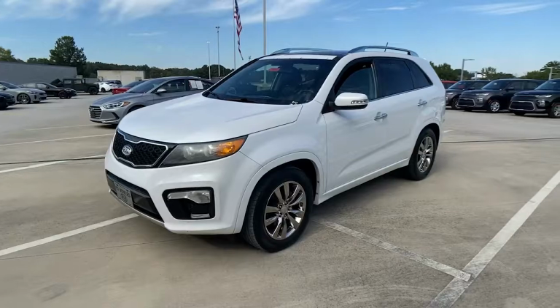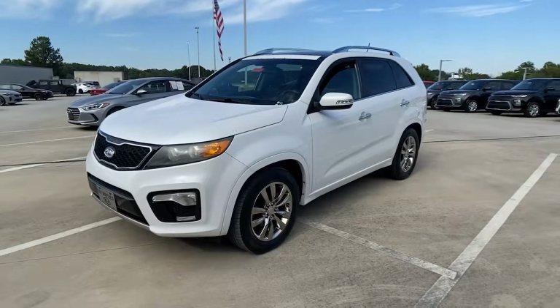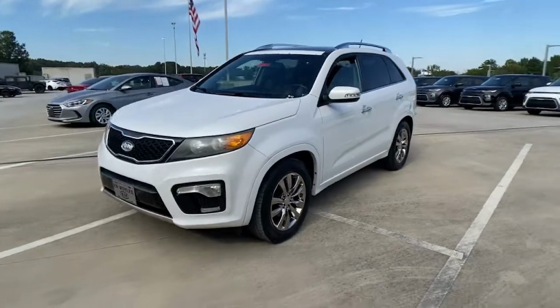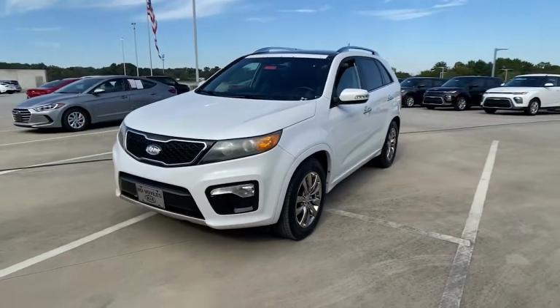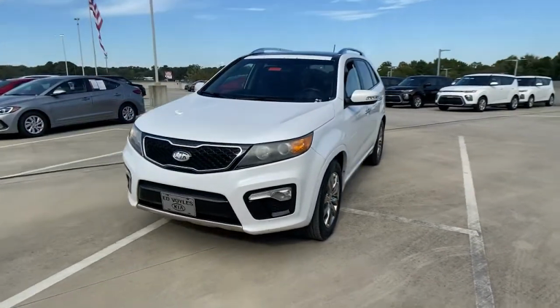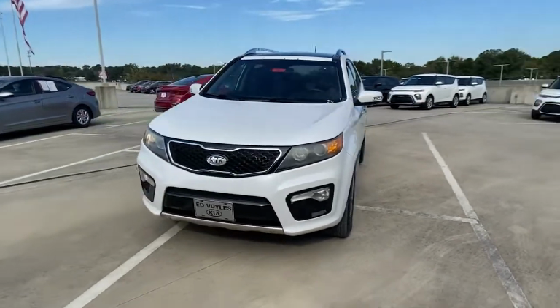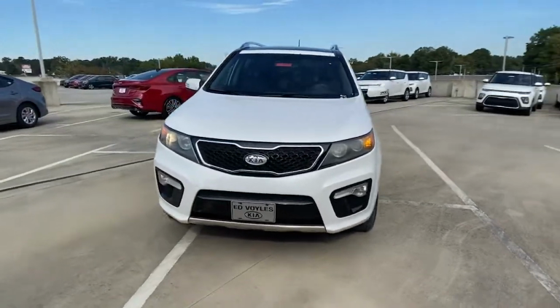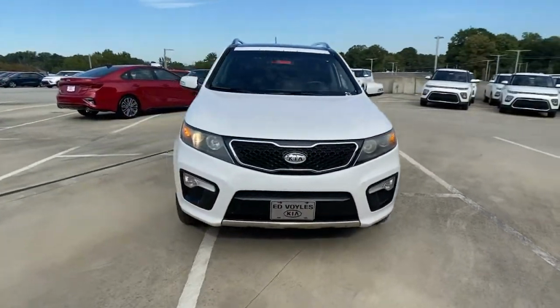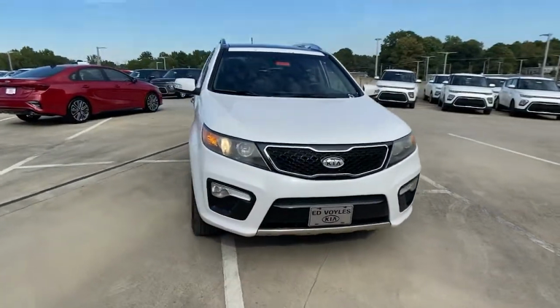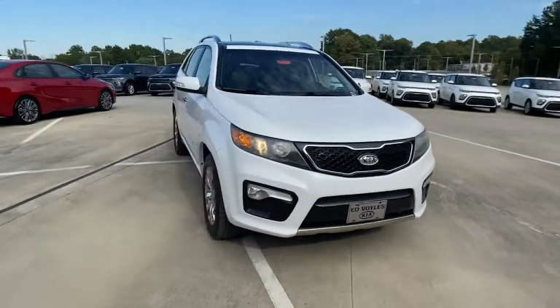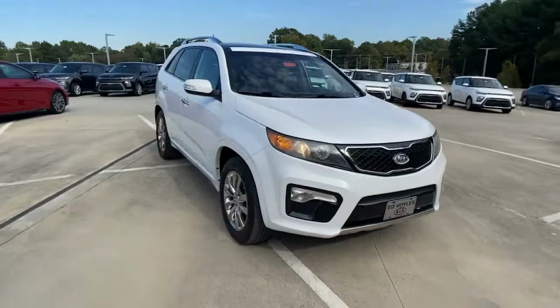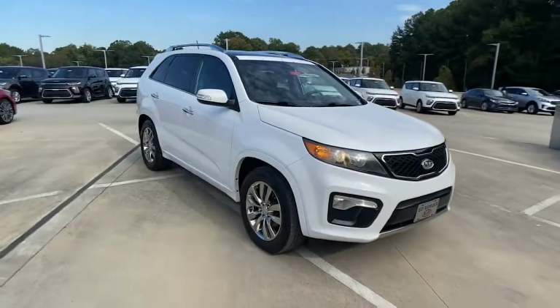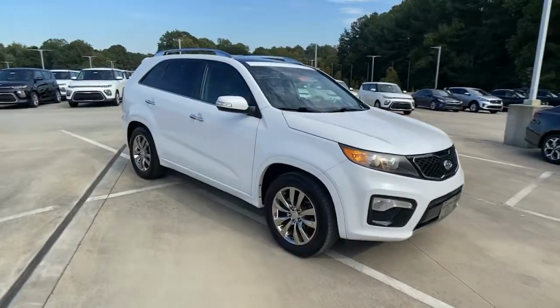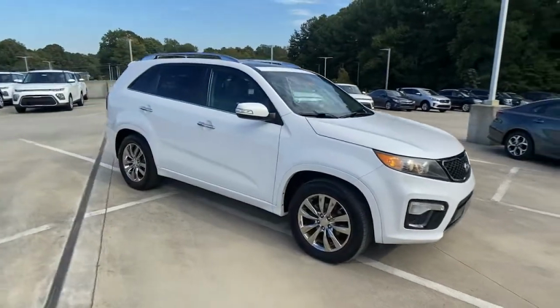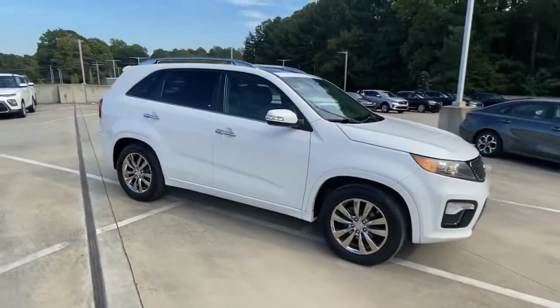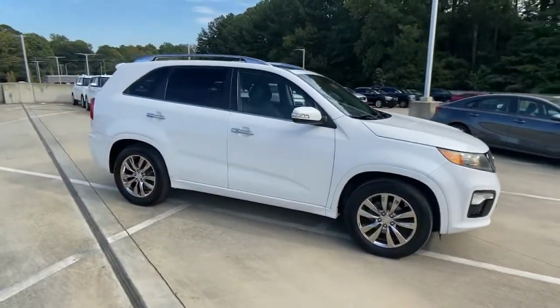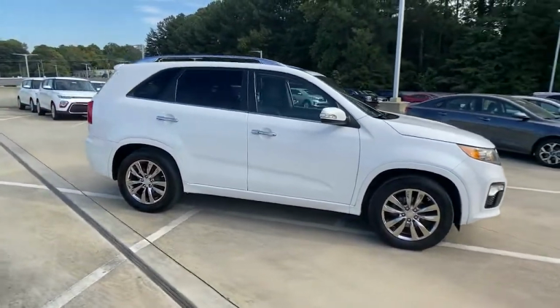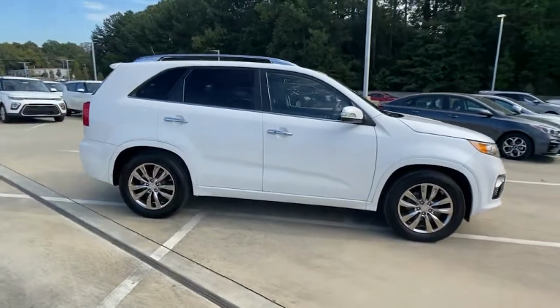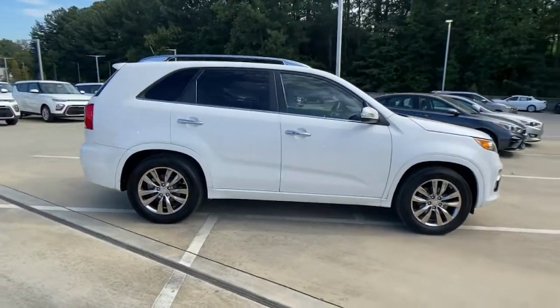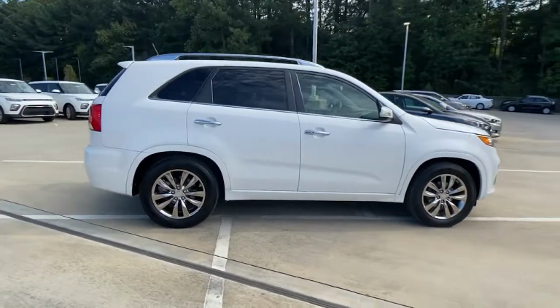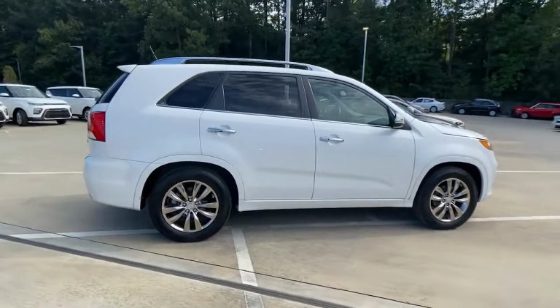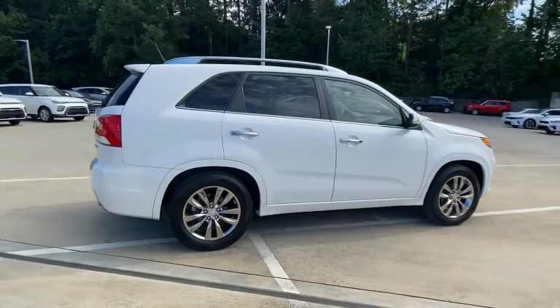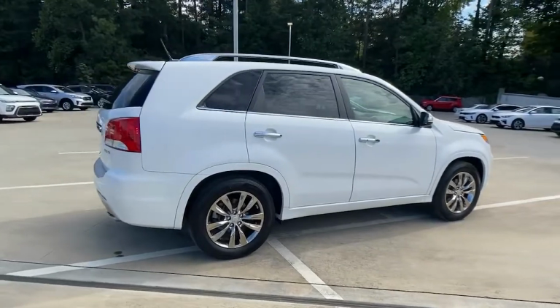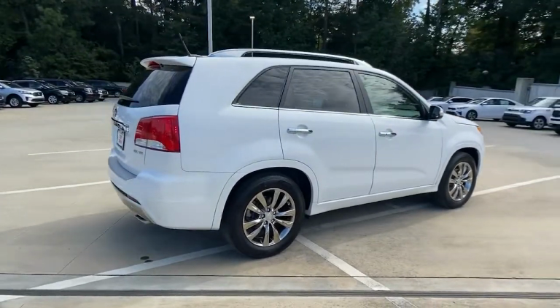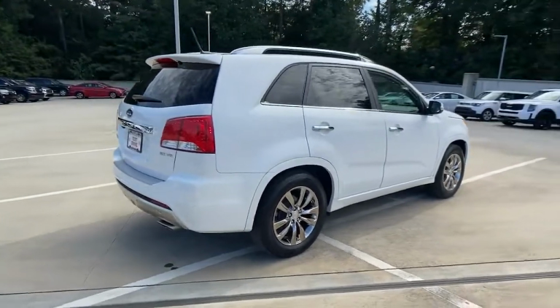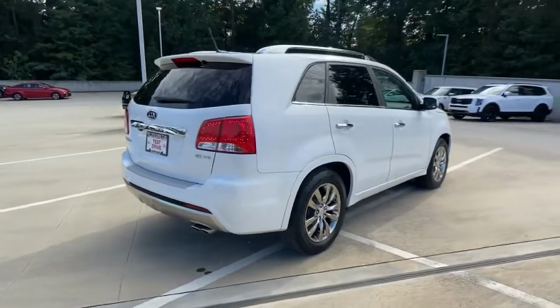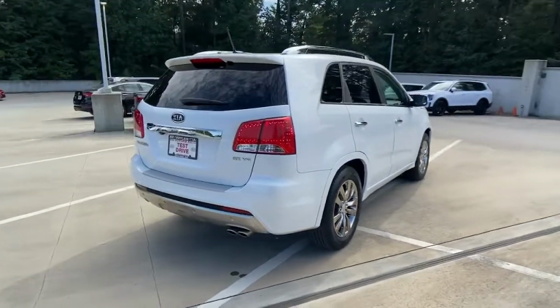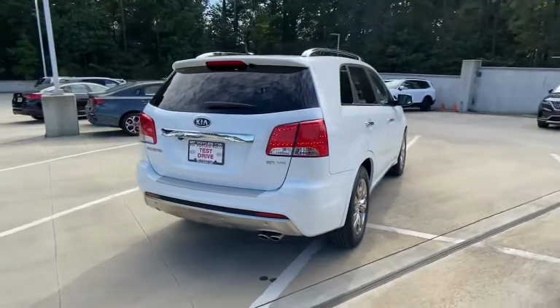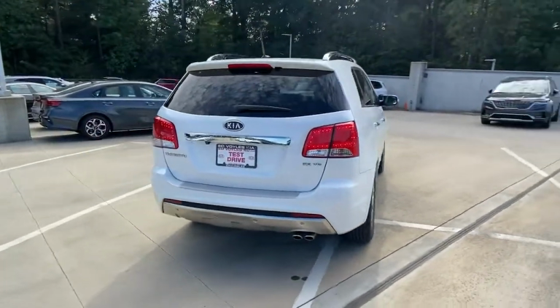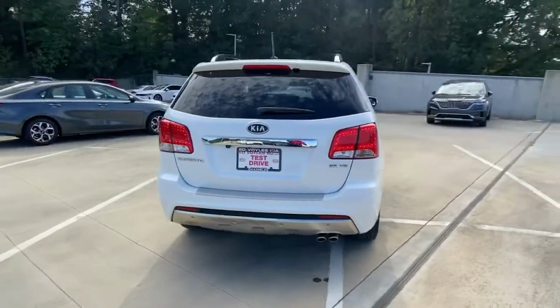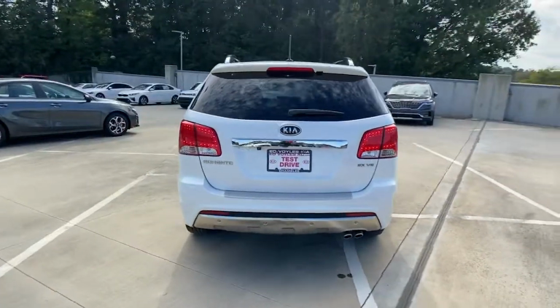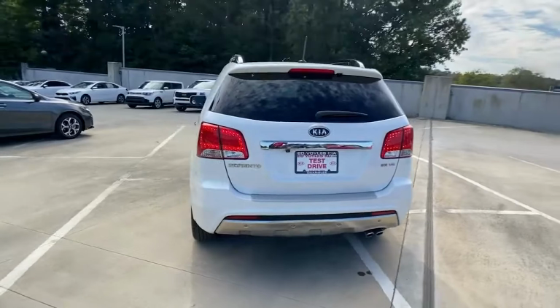Get a feel for the 2011 Kia Sorento. With less than 150,000 miles on the odometer, this vehicle stands out from the rest. Take a closer look at this stylish Sorento, a smooth-riding road trip cruiser.